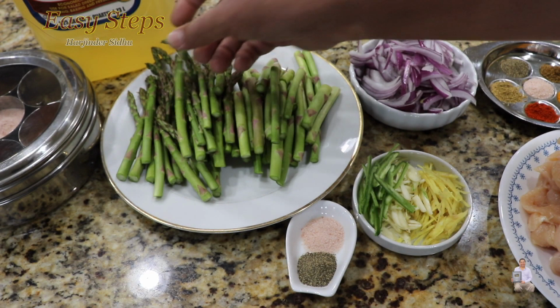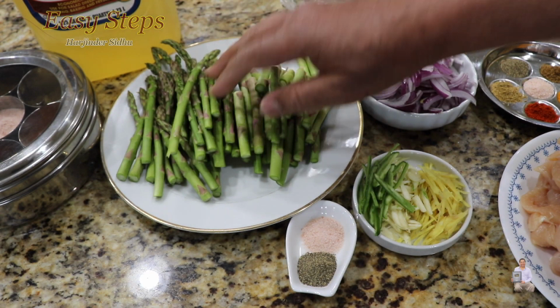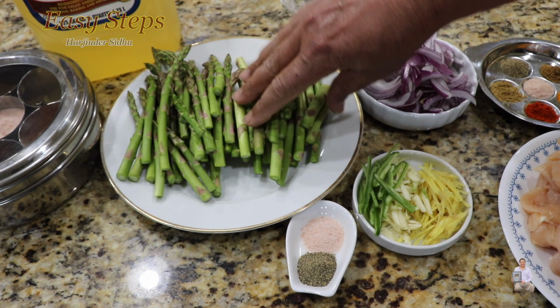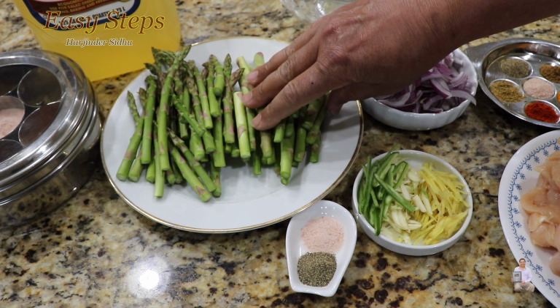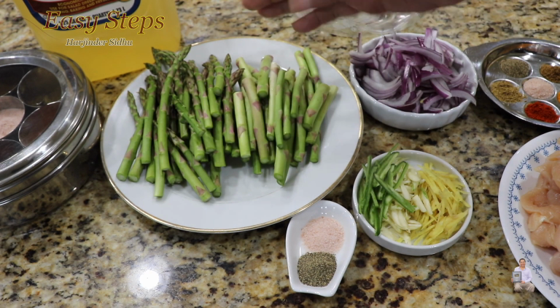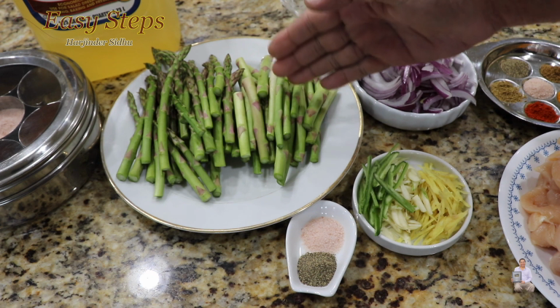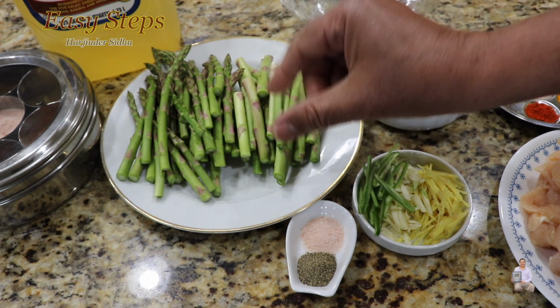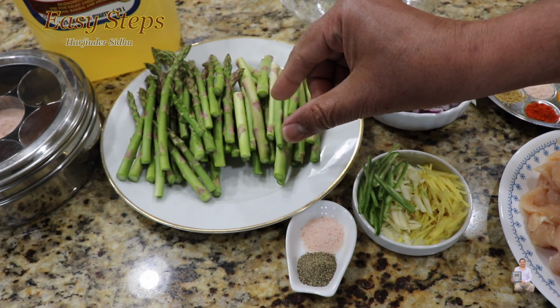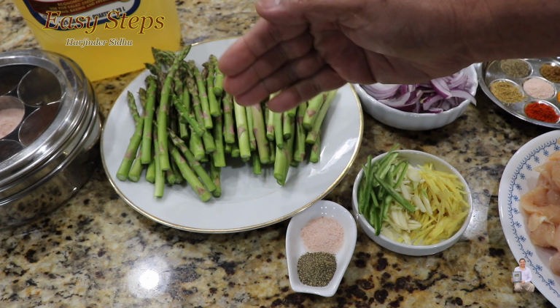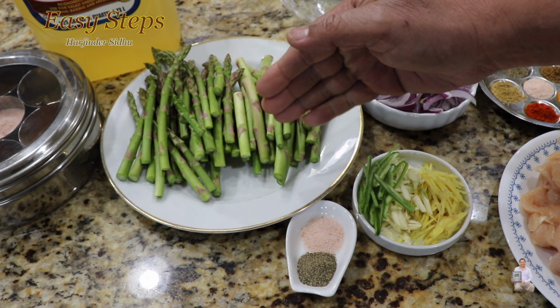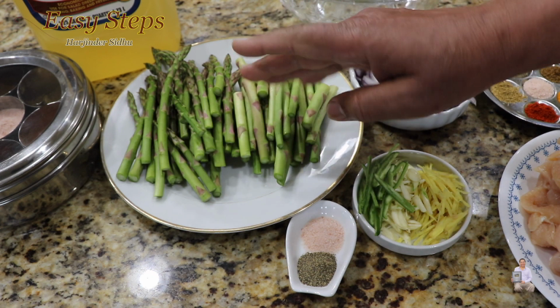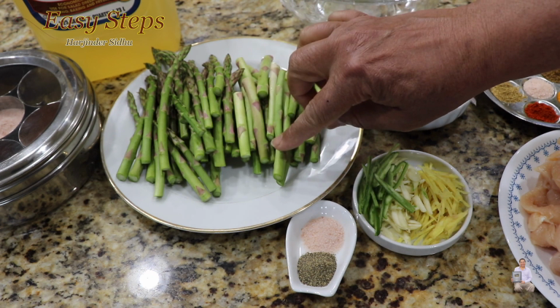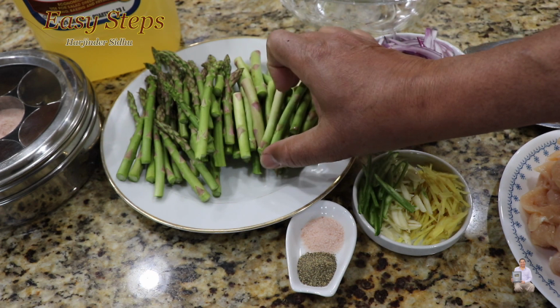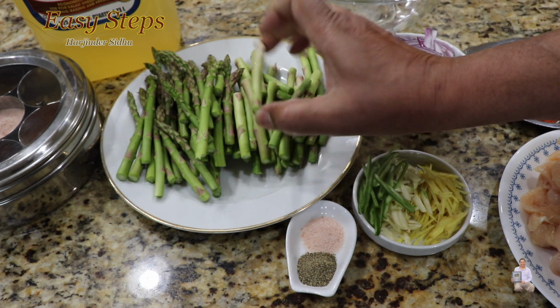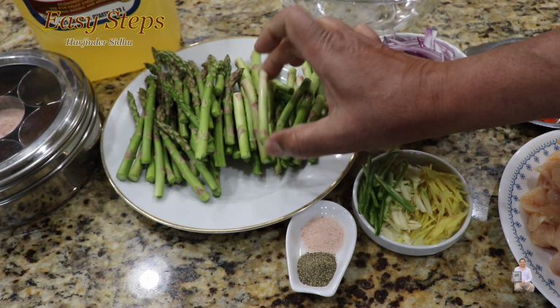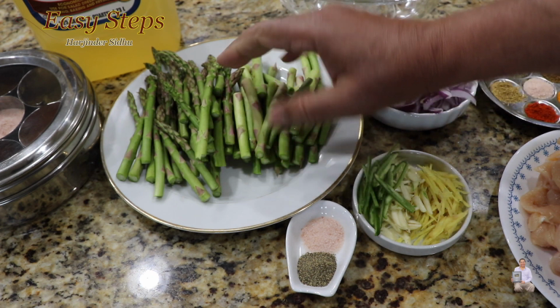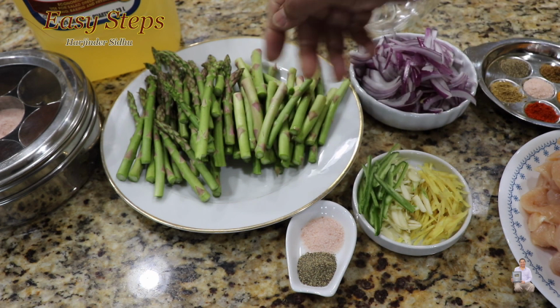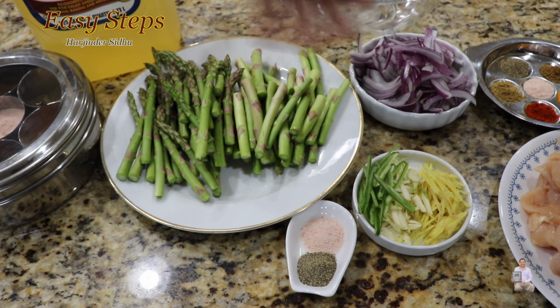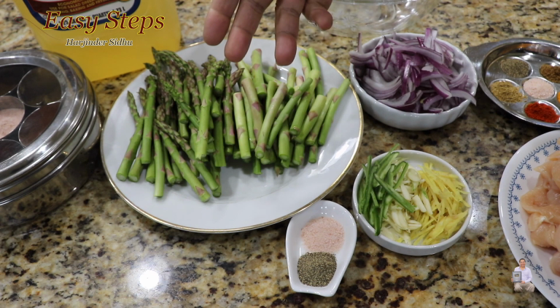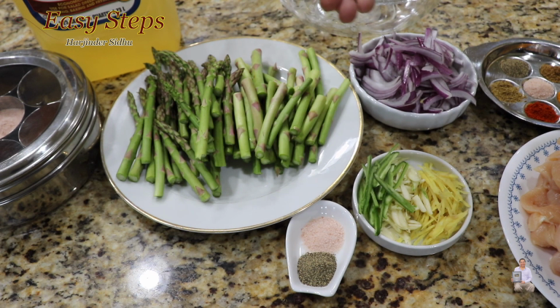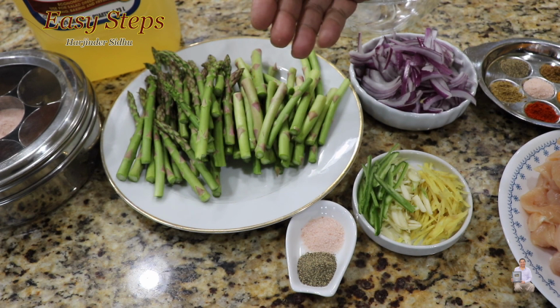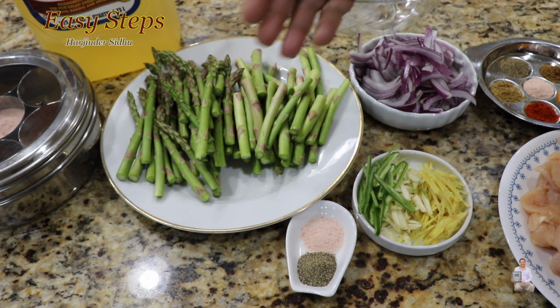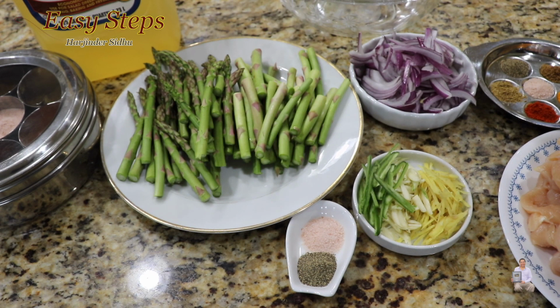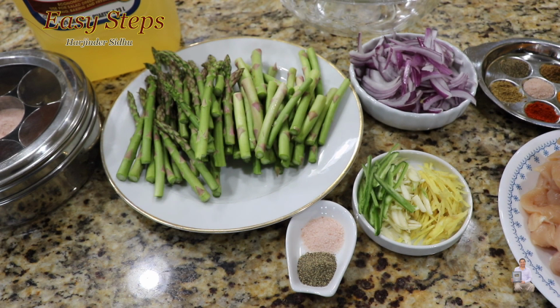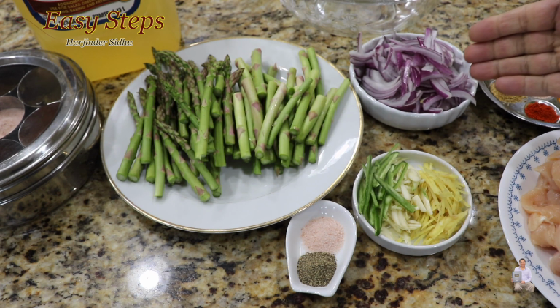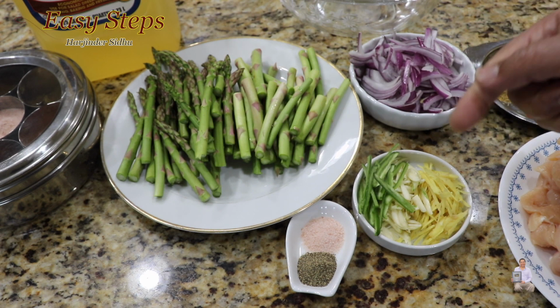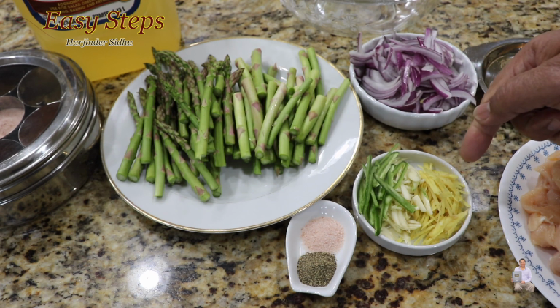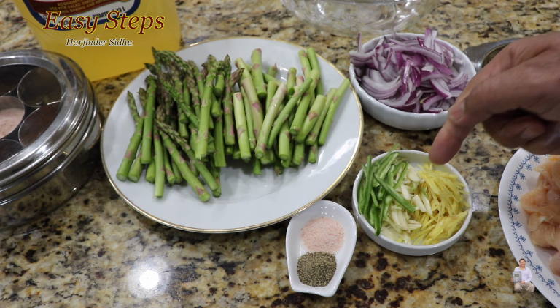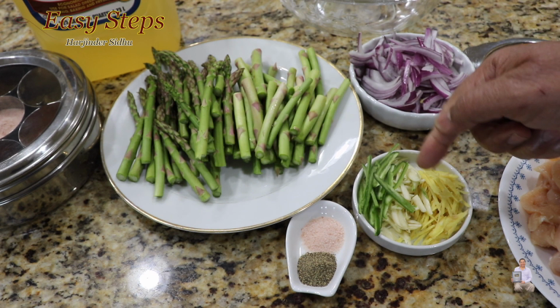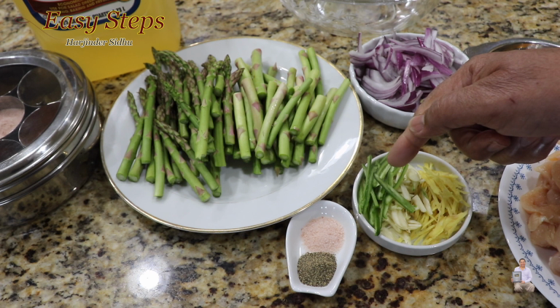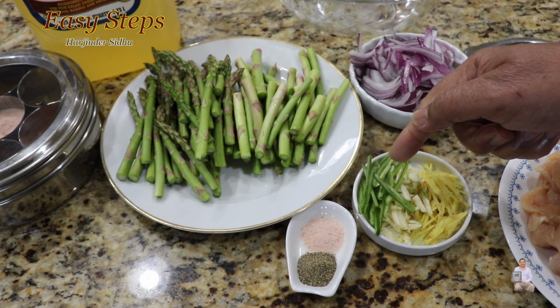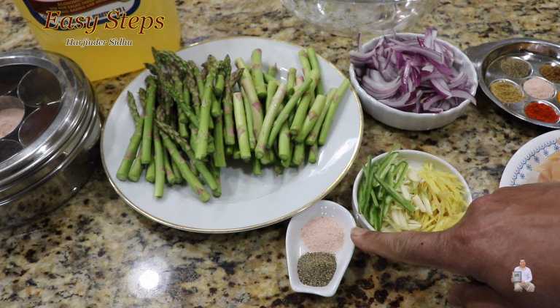With the asparagus, what I have done — I cut the stem part separately. I cut one inch at the bottom and discard it. The whole reason I cut it into two pieces is so it will become more crispy and crunchy.